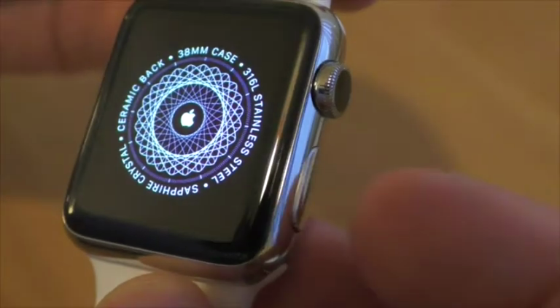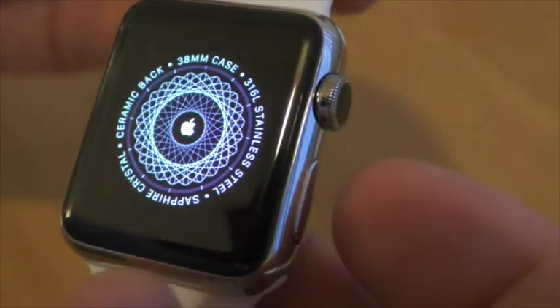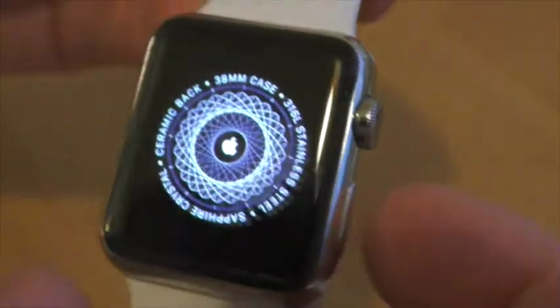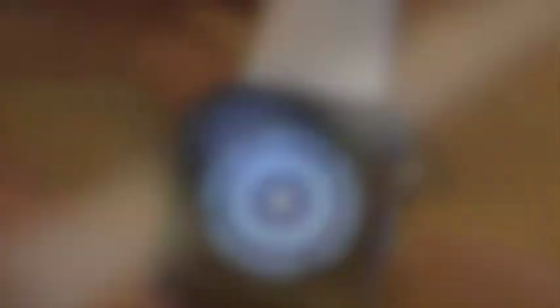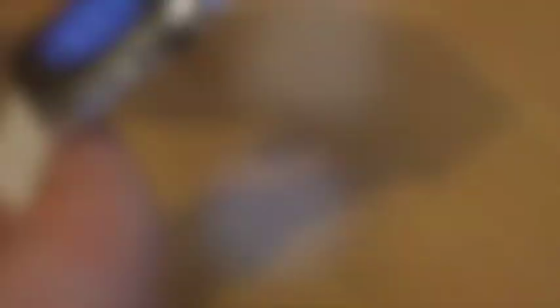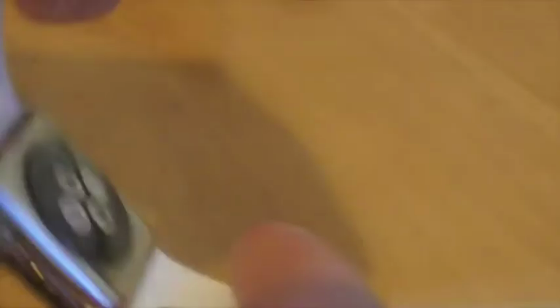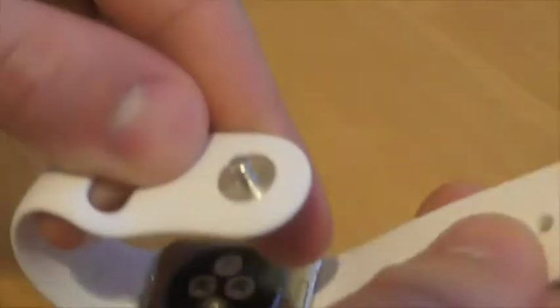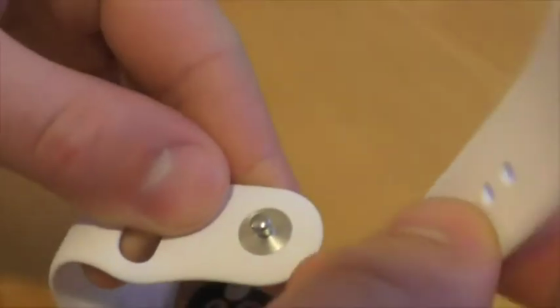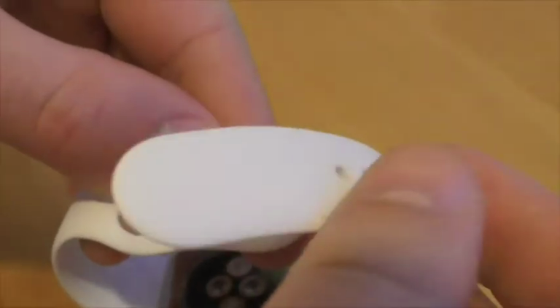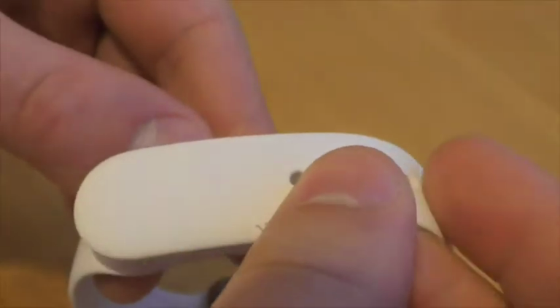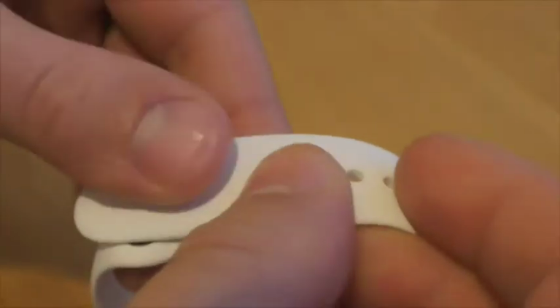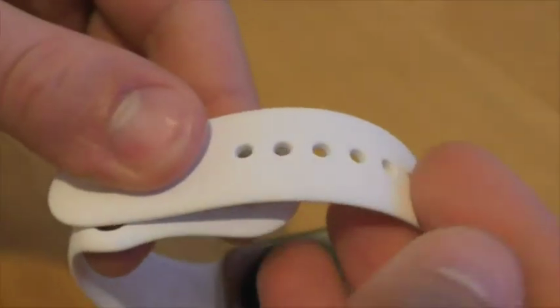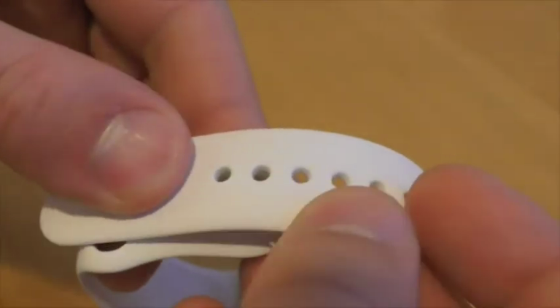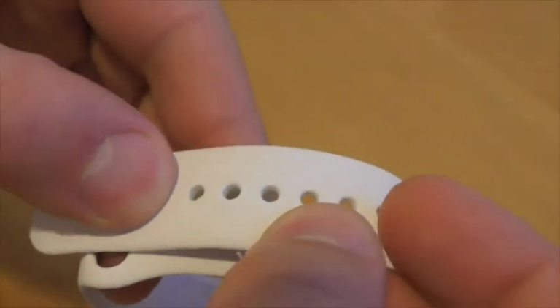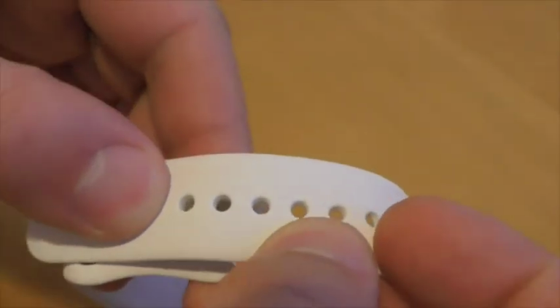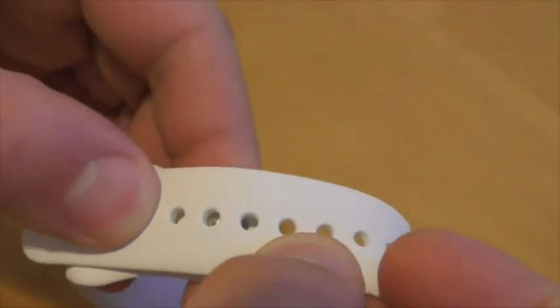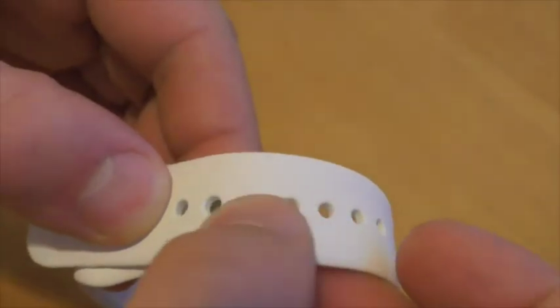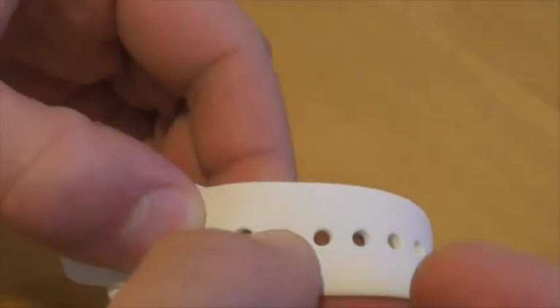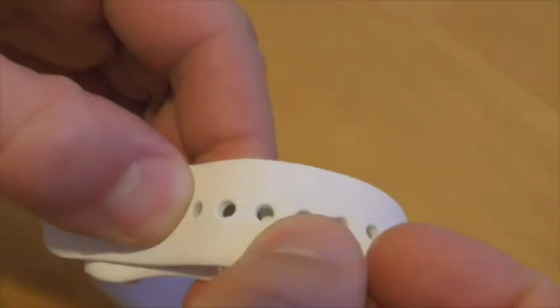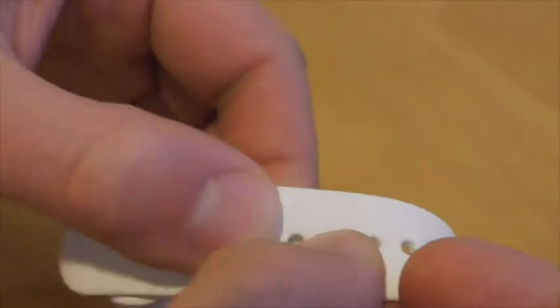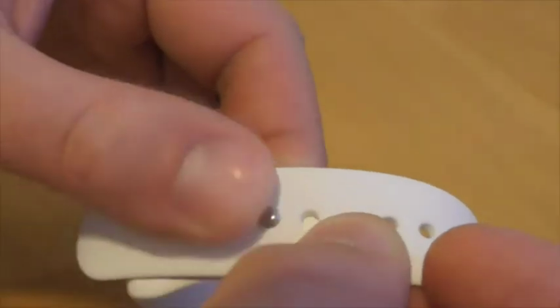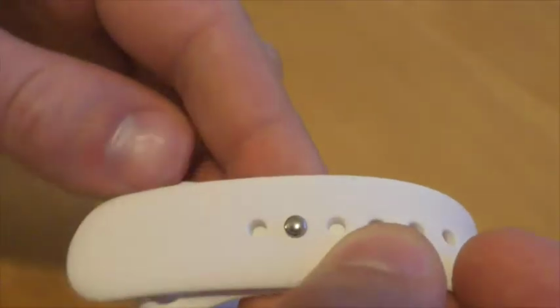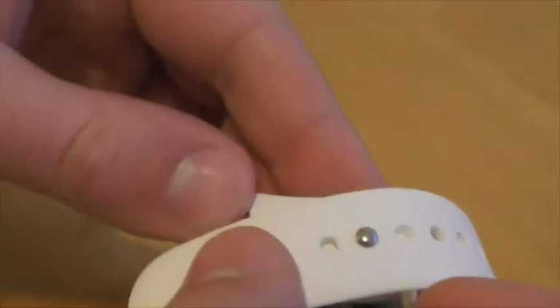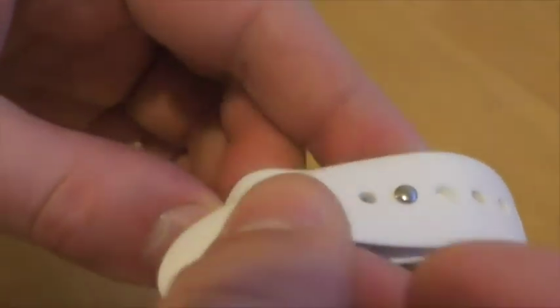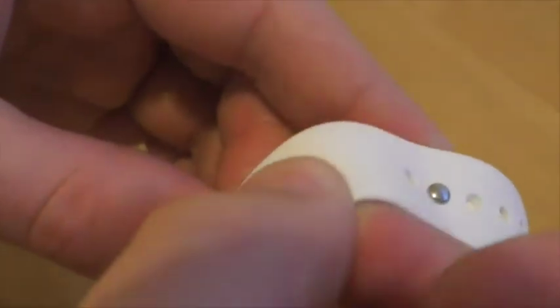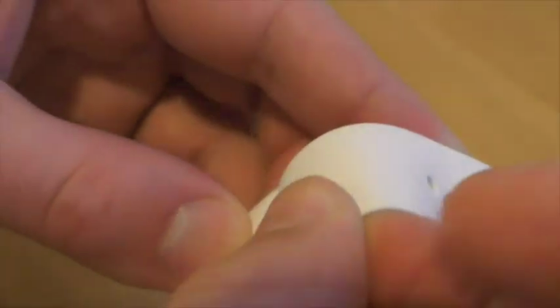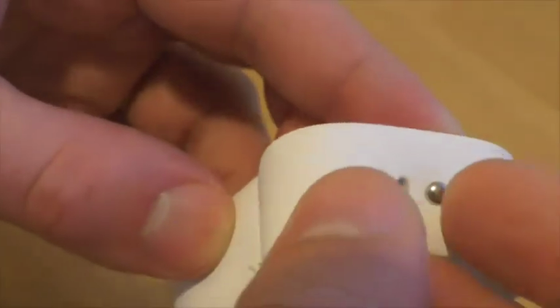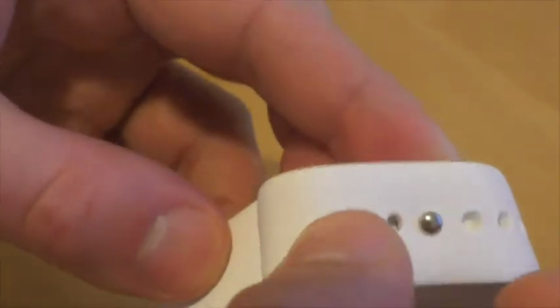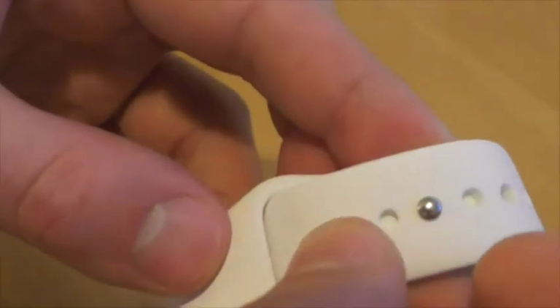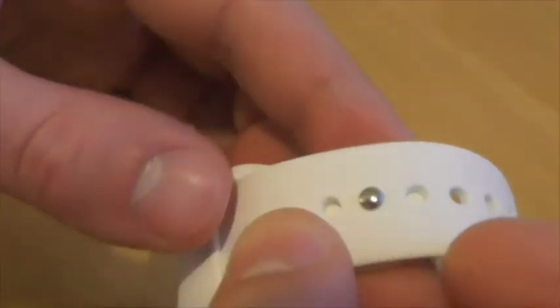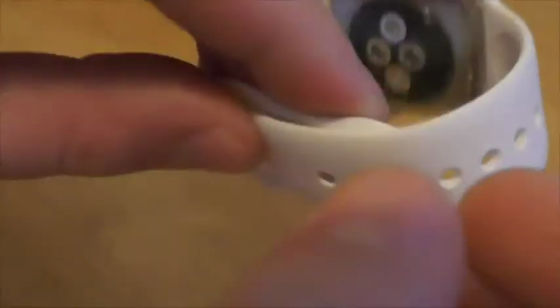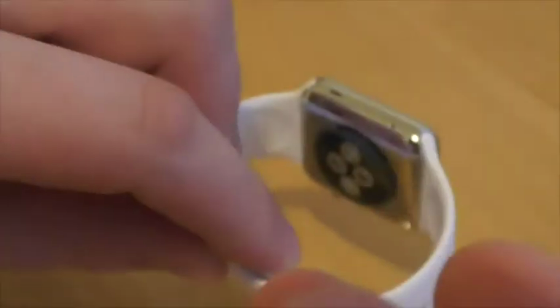The model being tested is the Sport 38mm edition with a white strap. The strap is easy to fasten — simply slot the nib through the hole and tuck the end of the strap in.